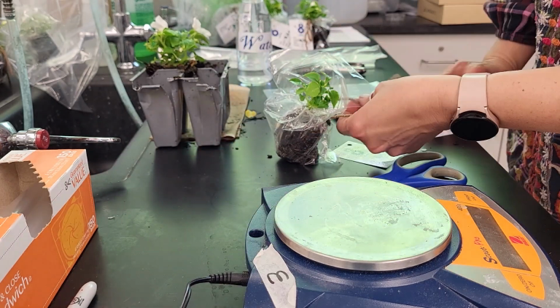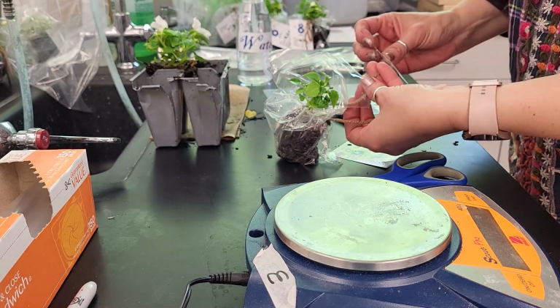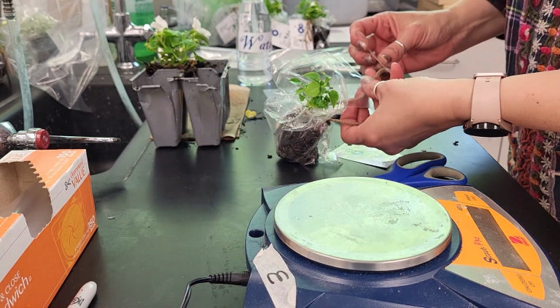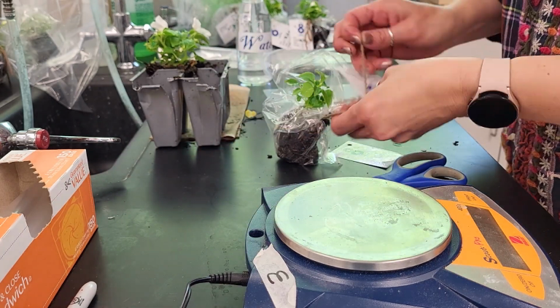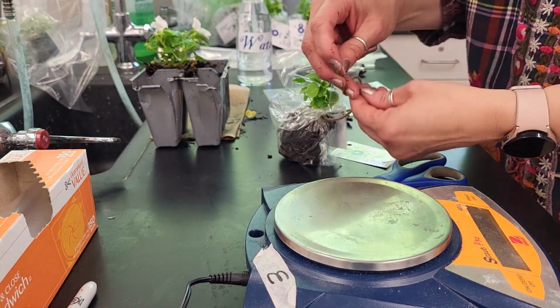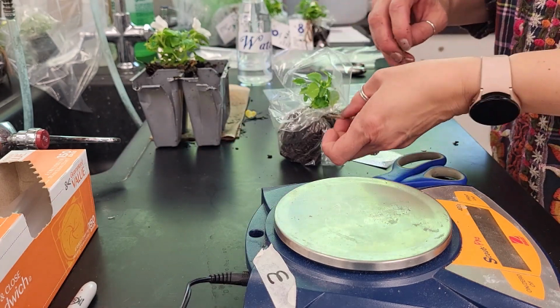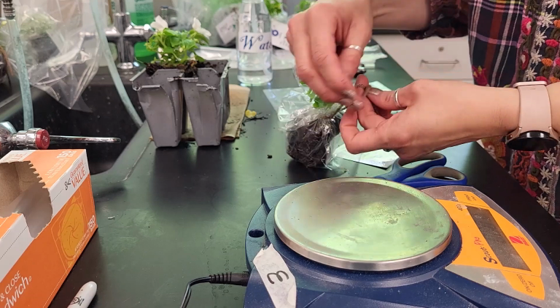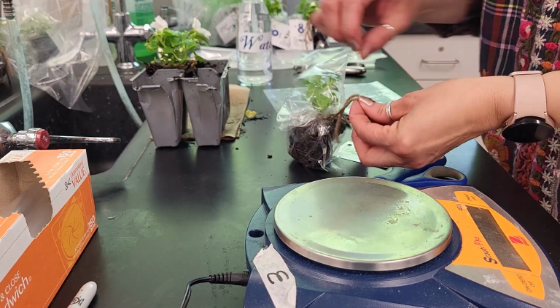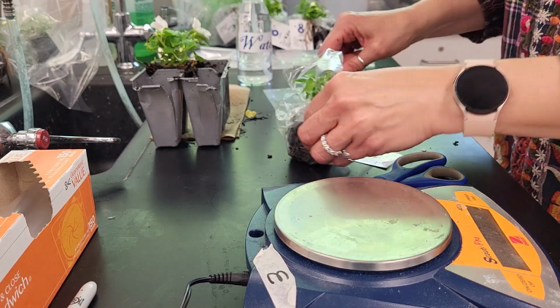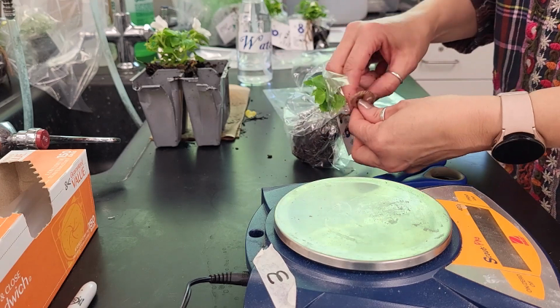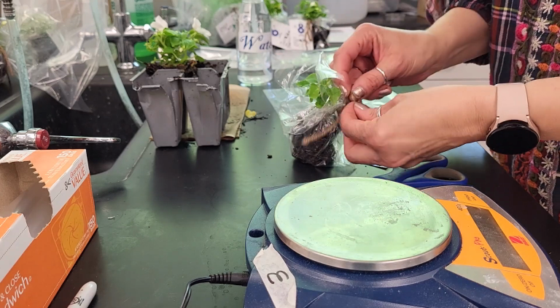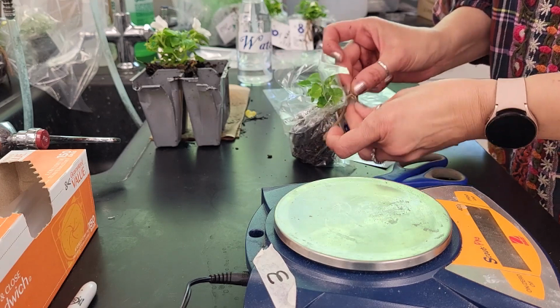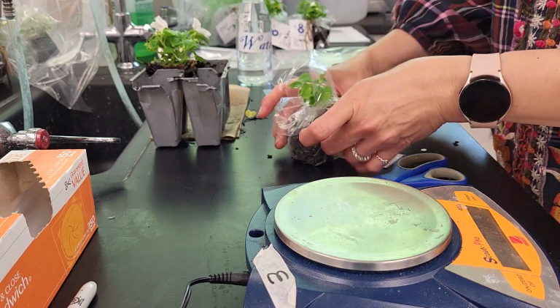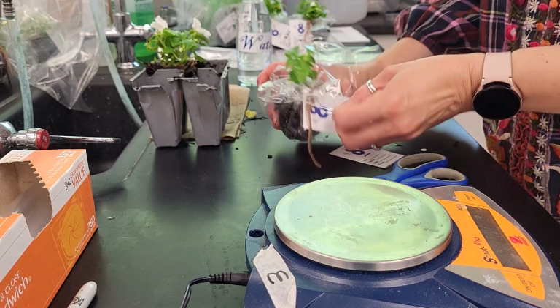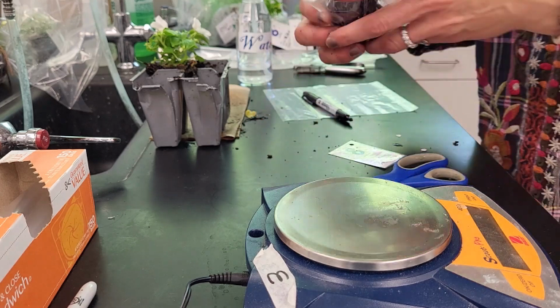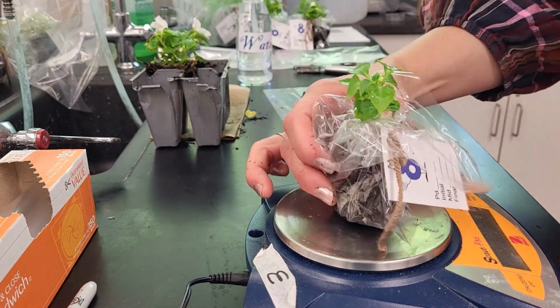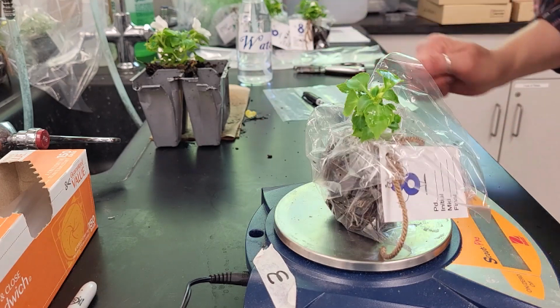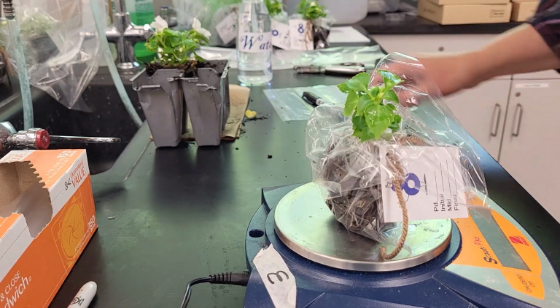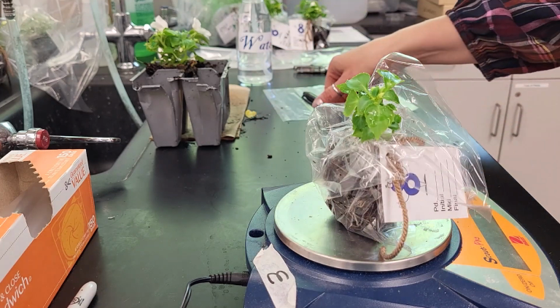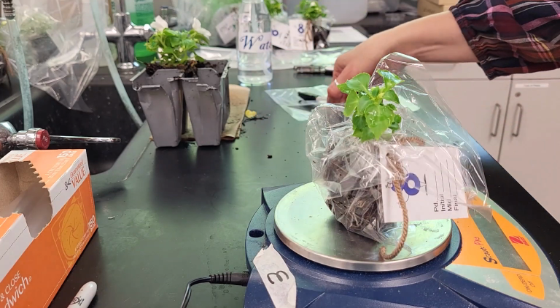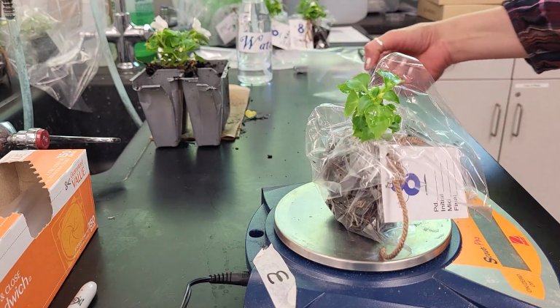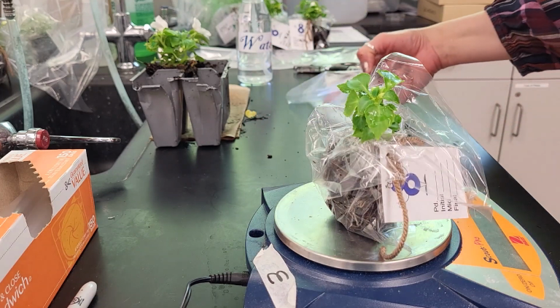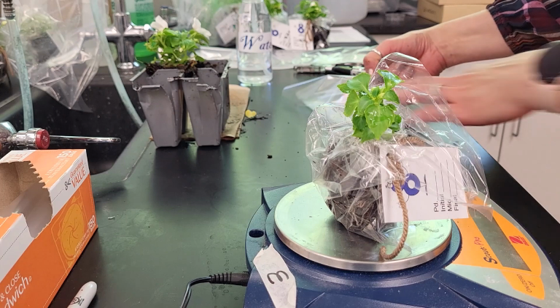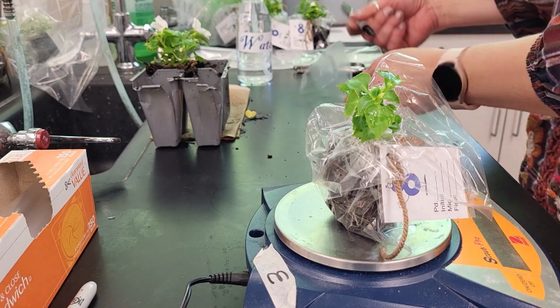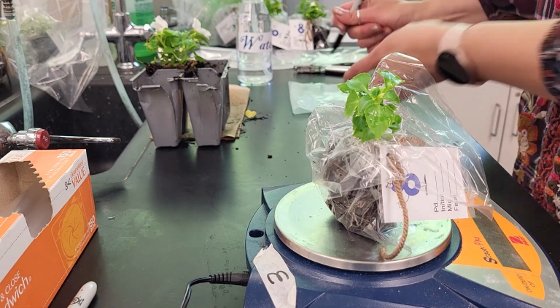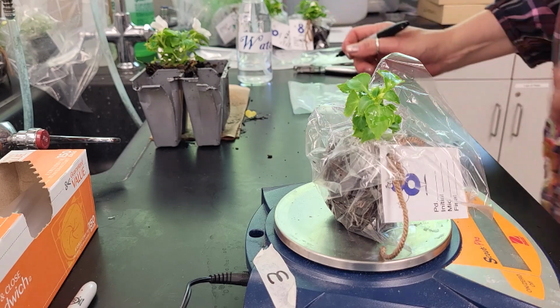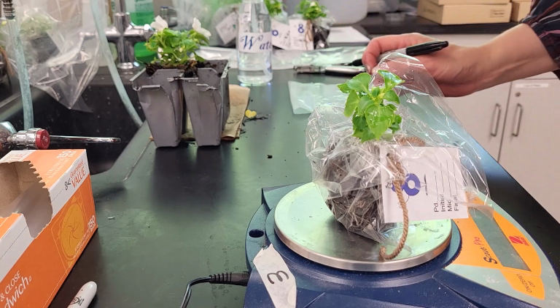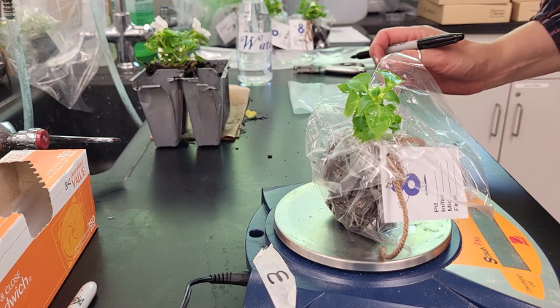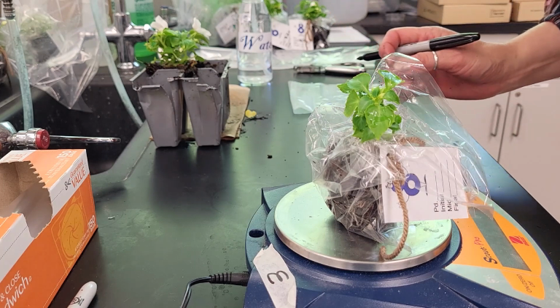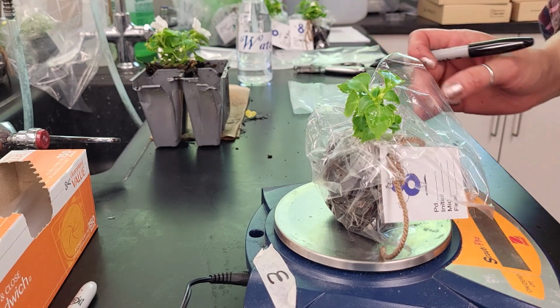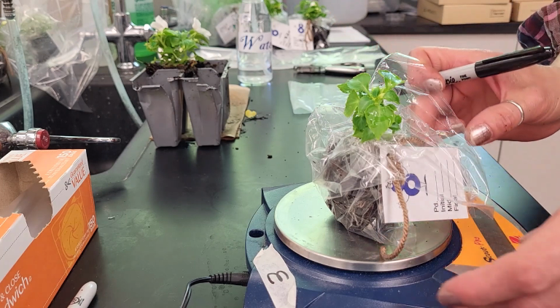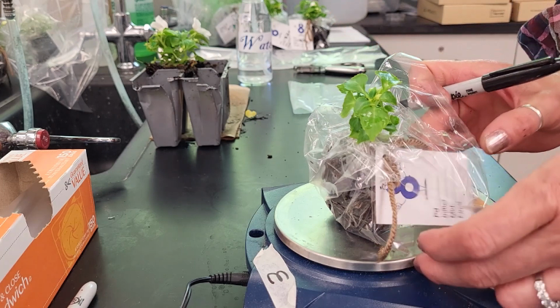This one is 93.16 grams, and another is 93.67 grams. We'll set those aside as well.